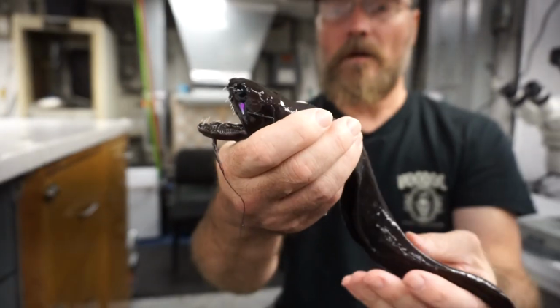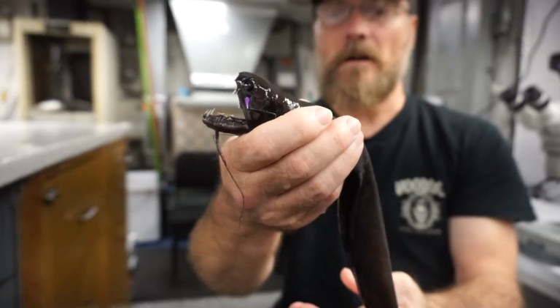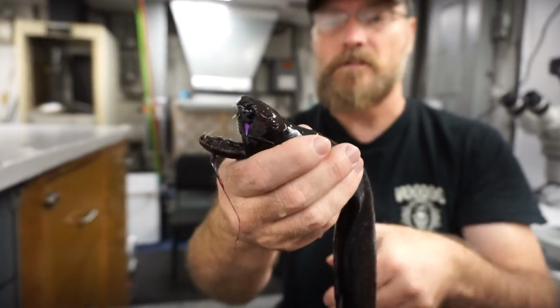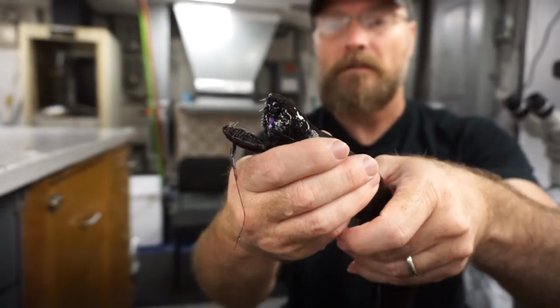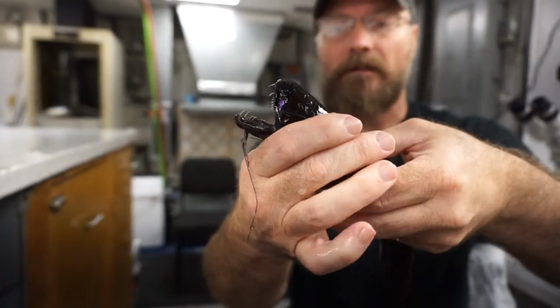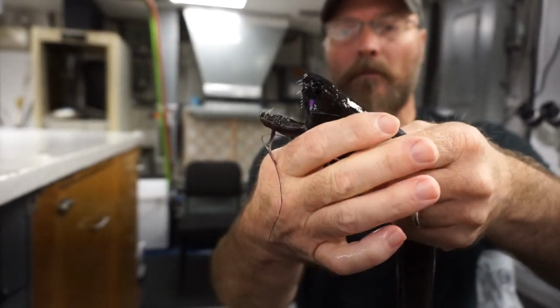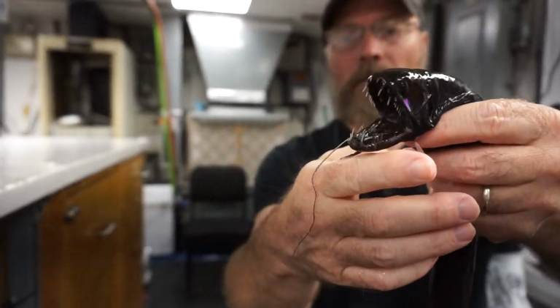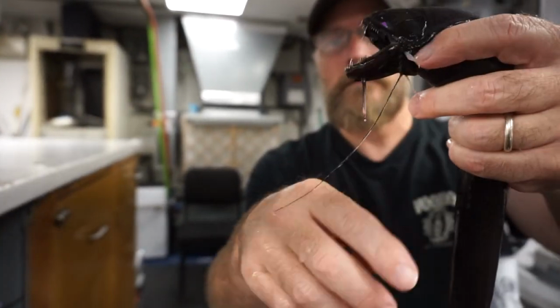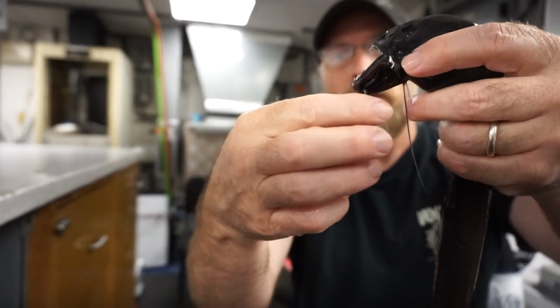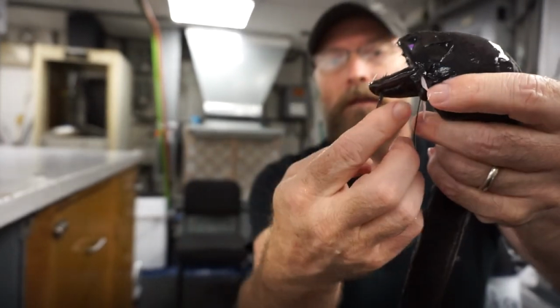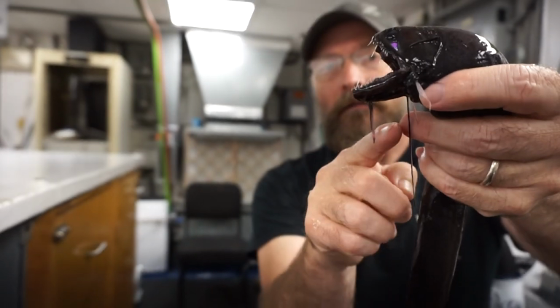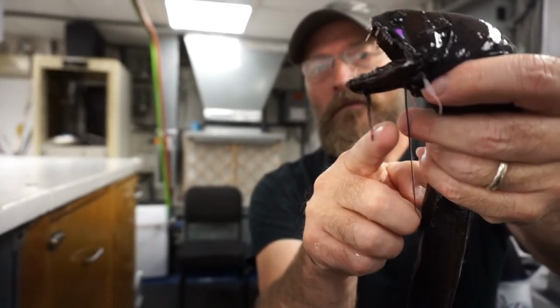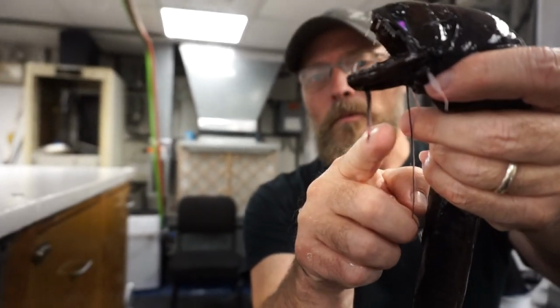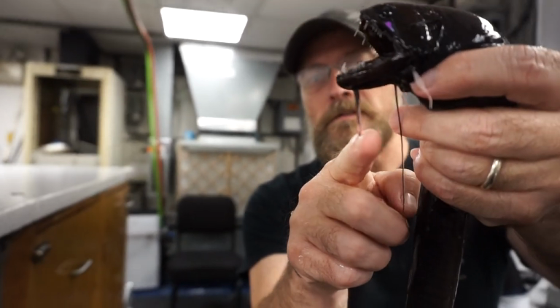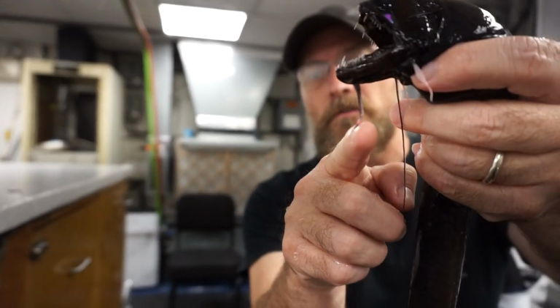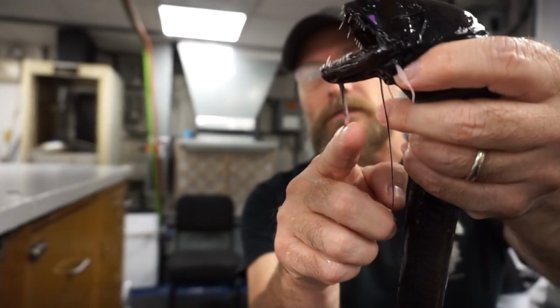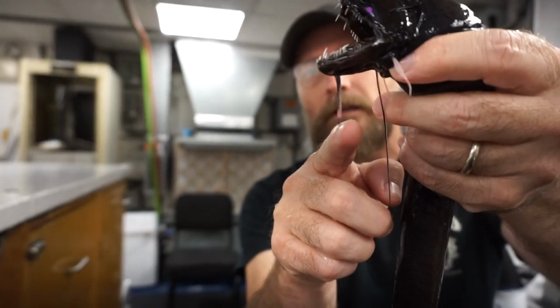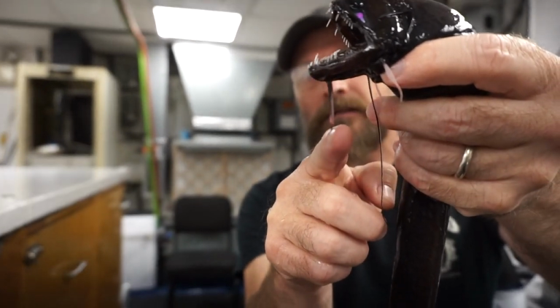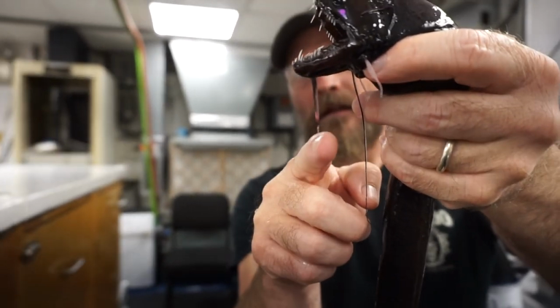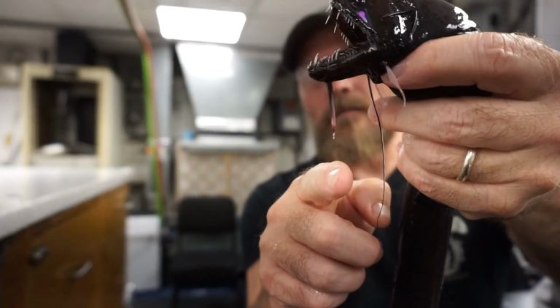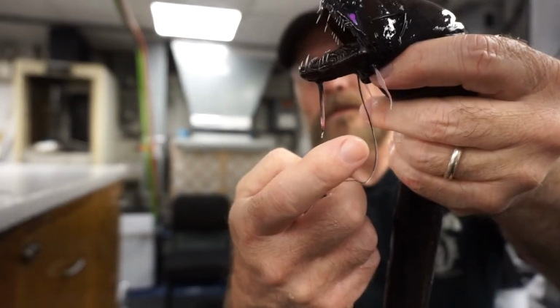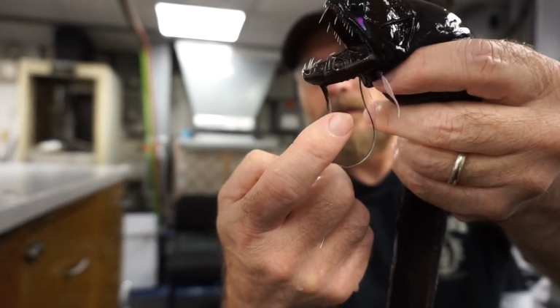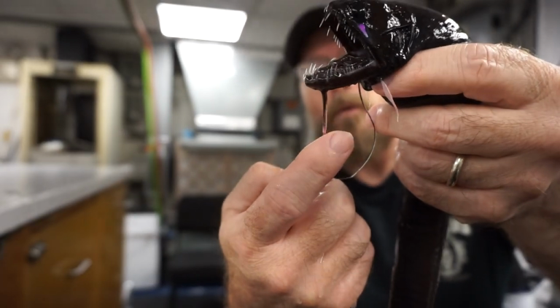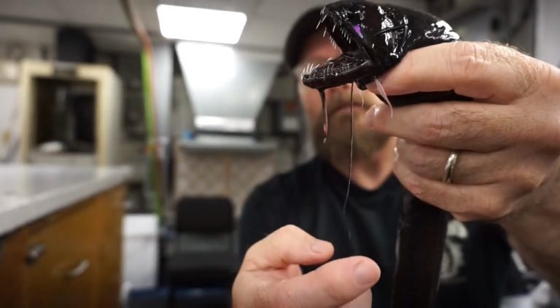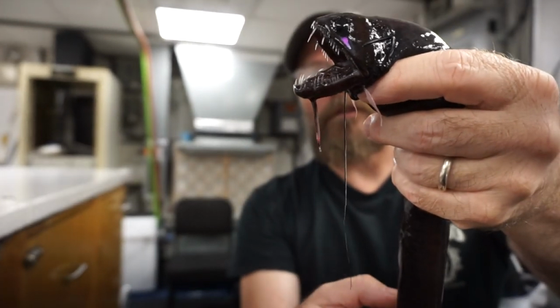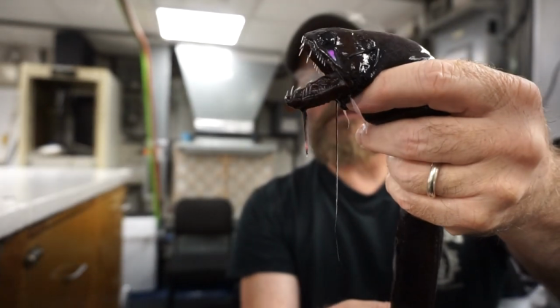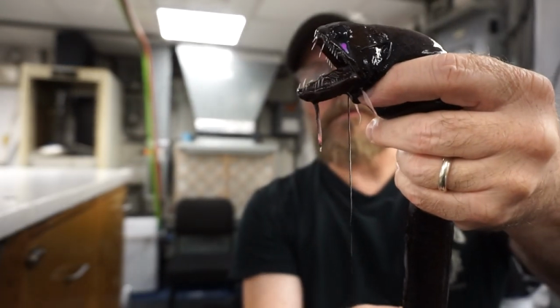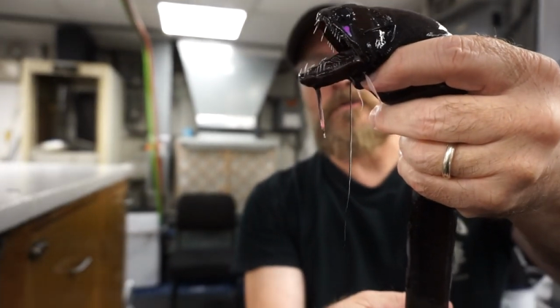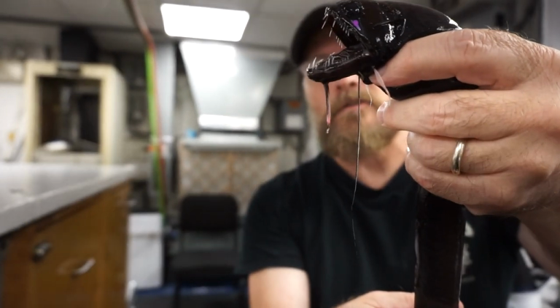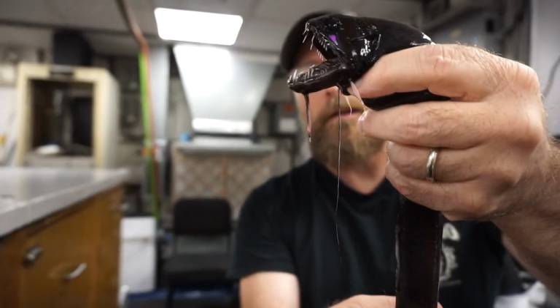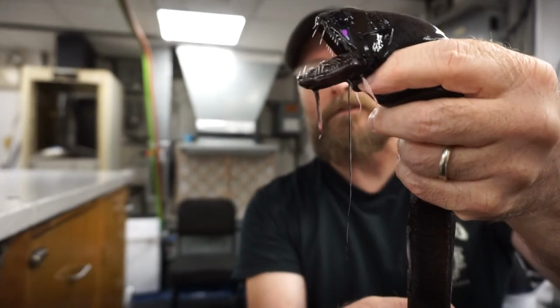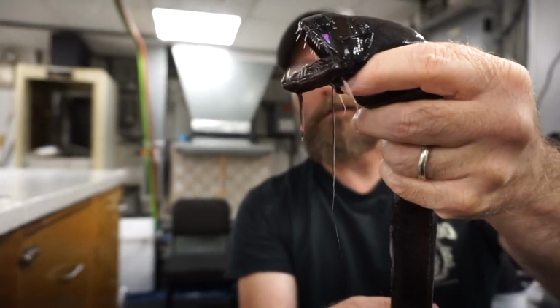Also, off of the chin you see this barbel right here. At the tip of the barbel is a structure that glows in the dark, and that is an organ that the fish uses to help draw potential prey items into striking distance.